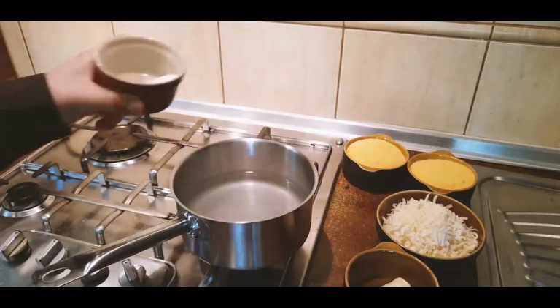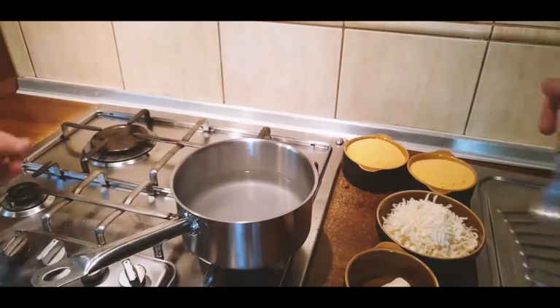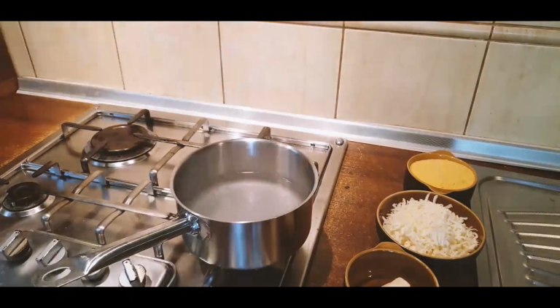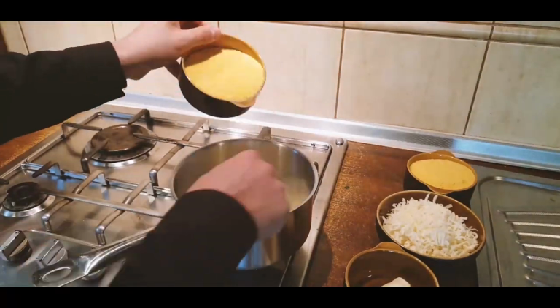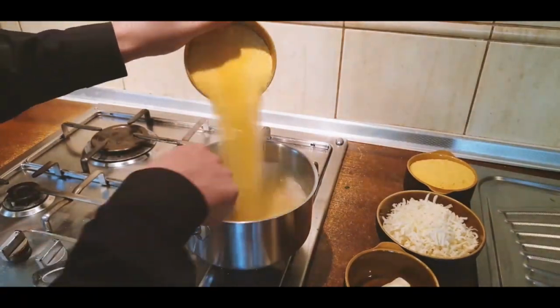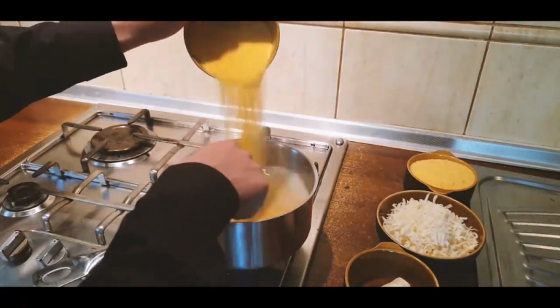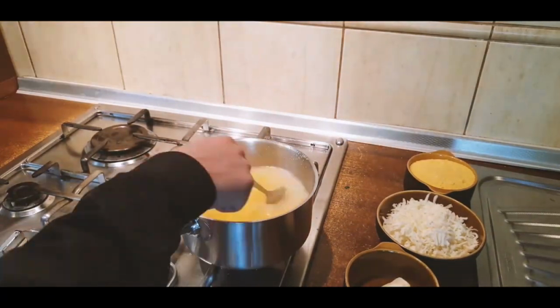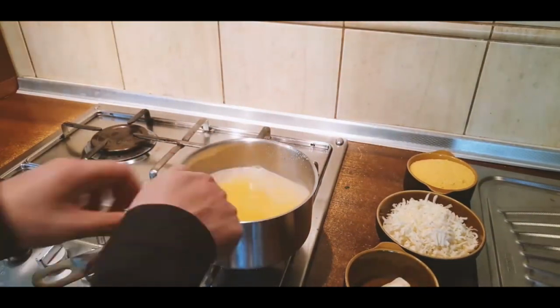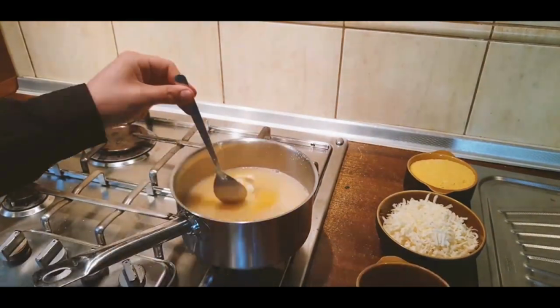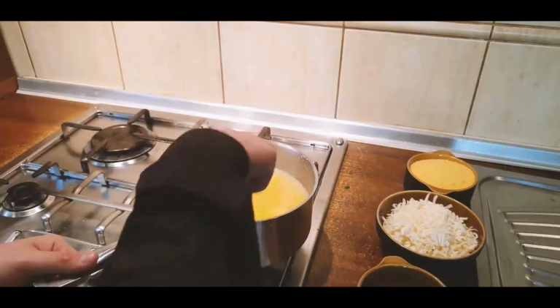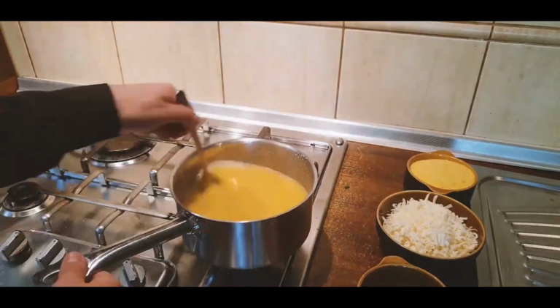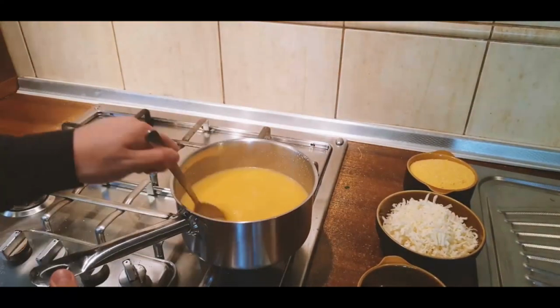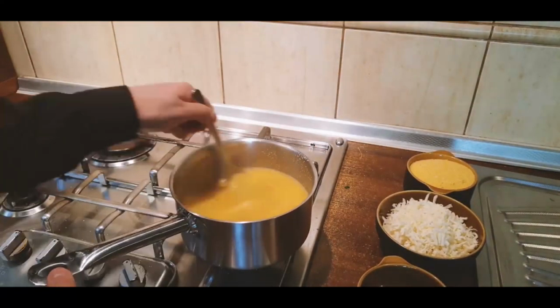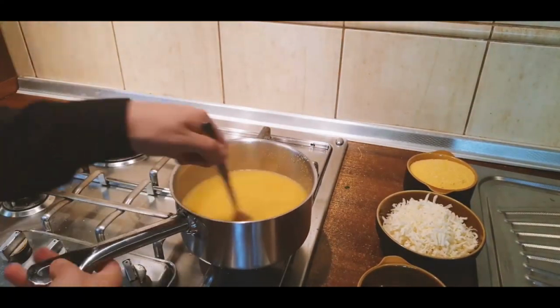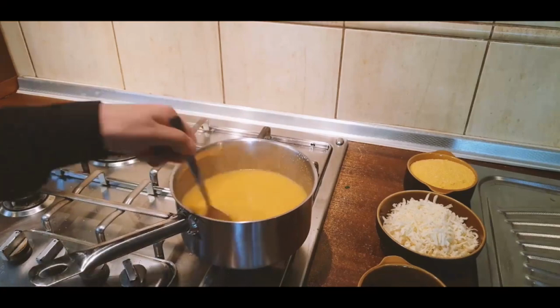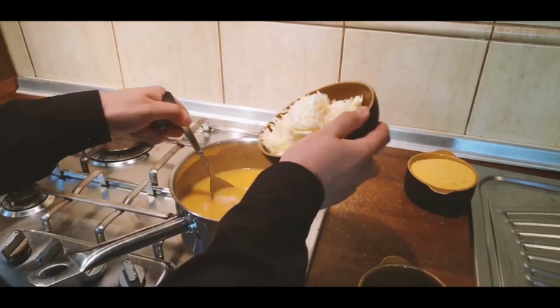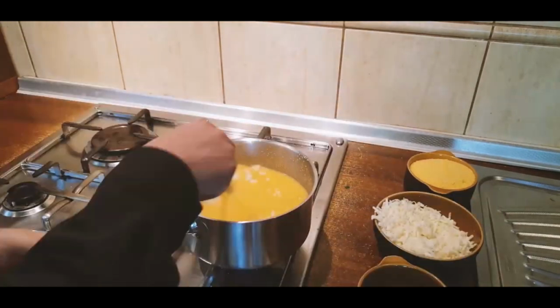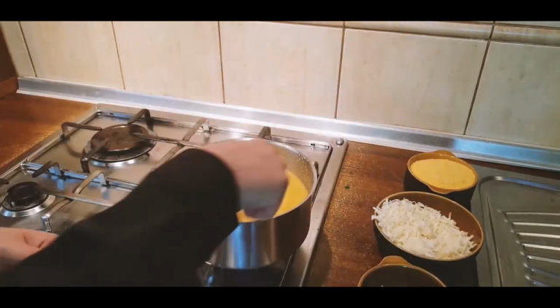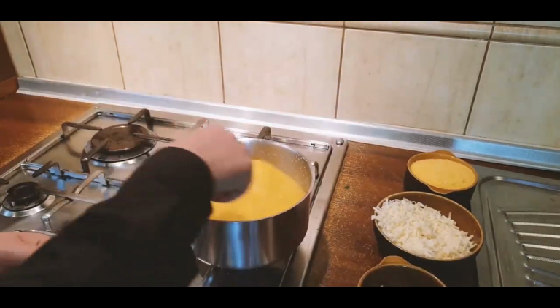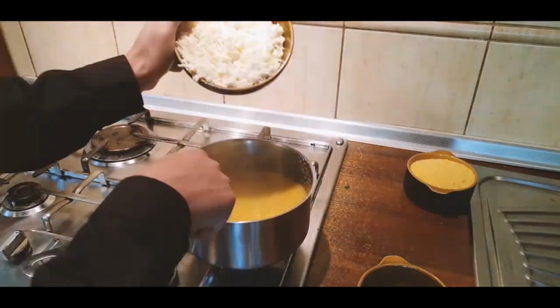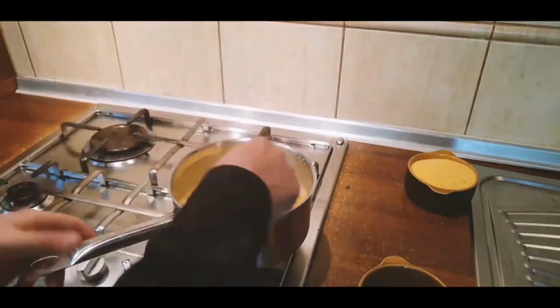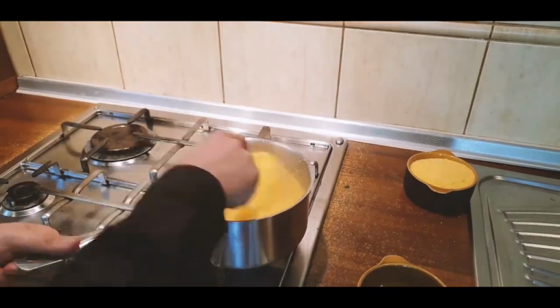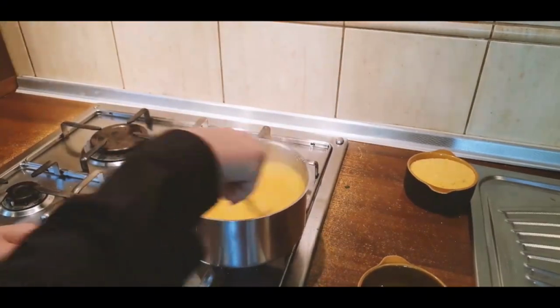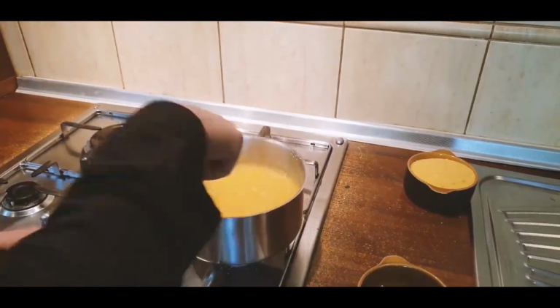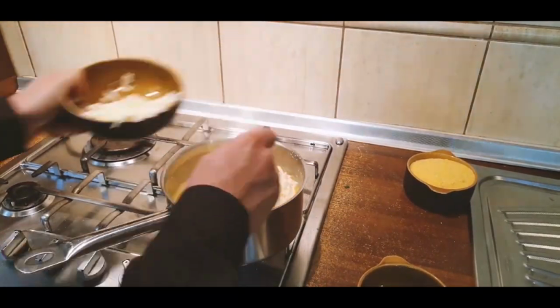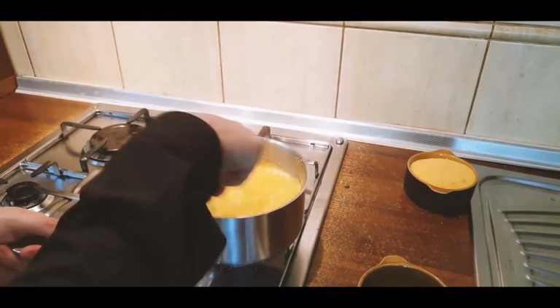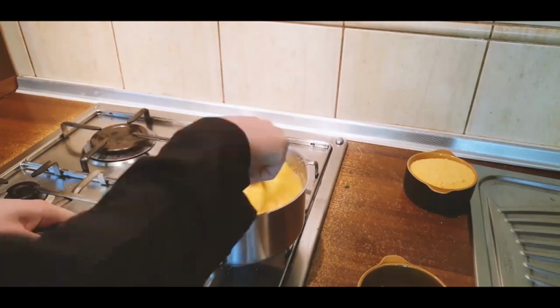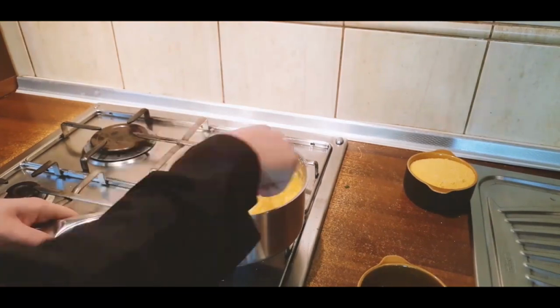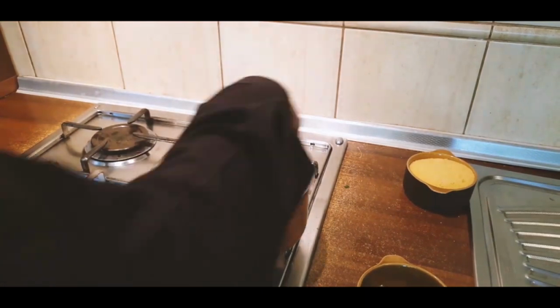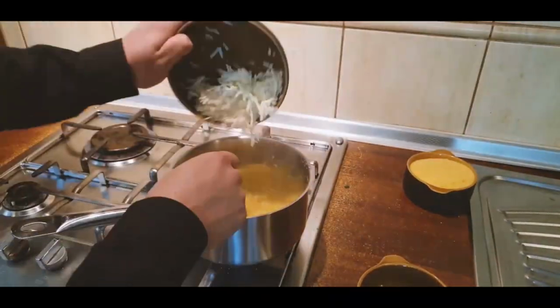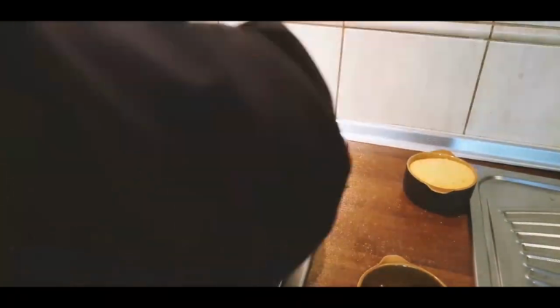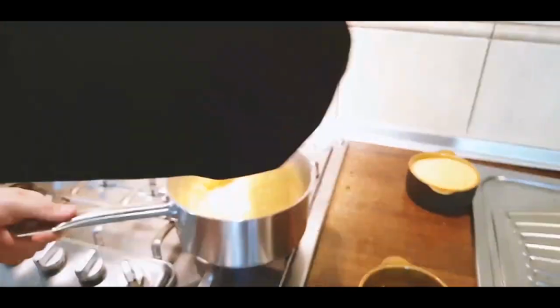Now we can start the polenta. We need to add the polenta to the boiling water. Mix it constantly and add the cheese little by little. Add some salt and some butter, and mix it until it becomes thick.